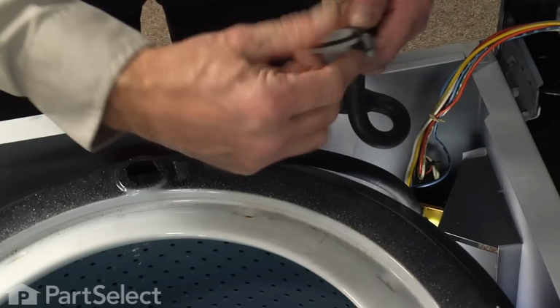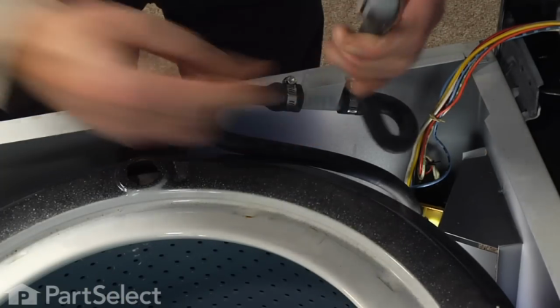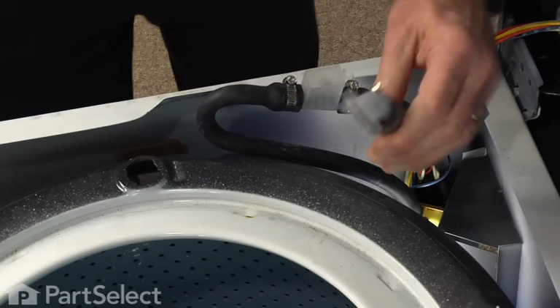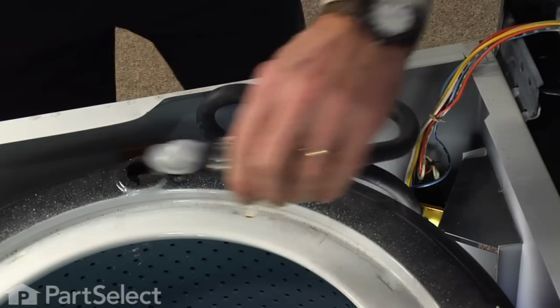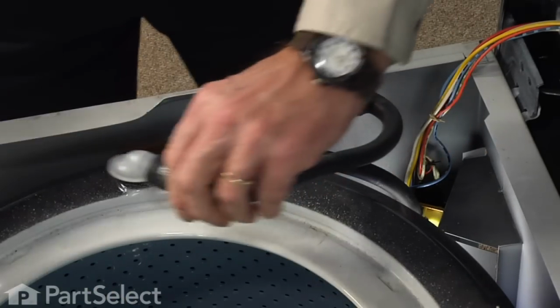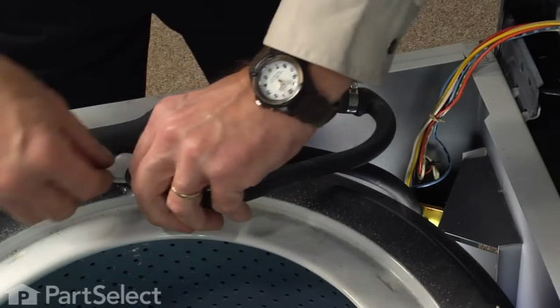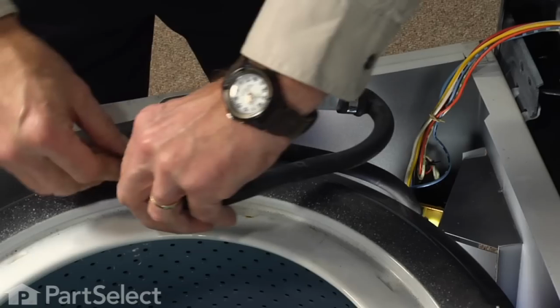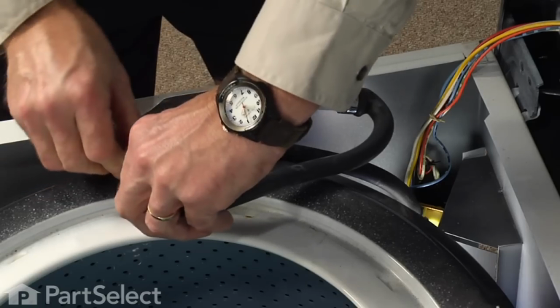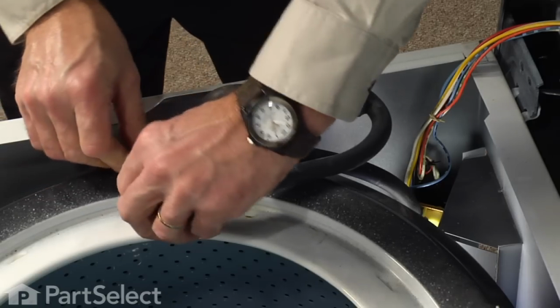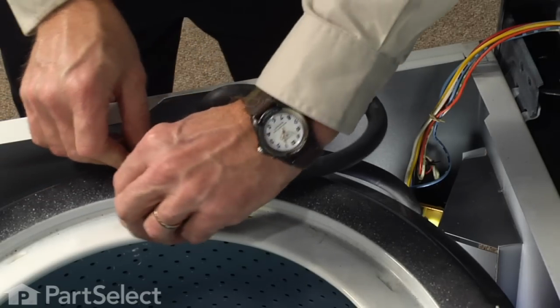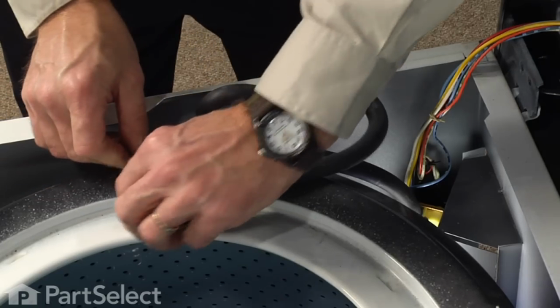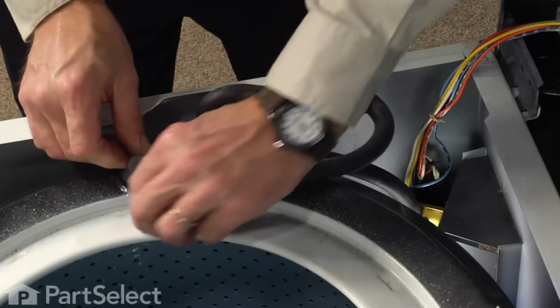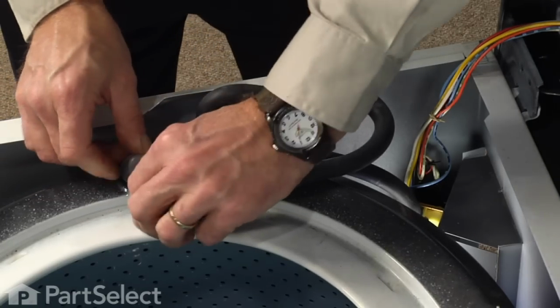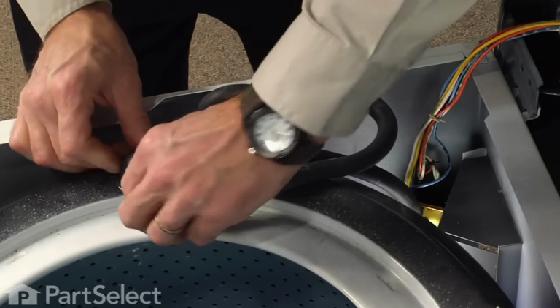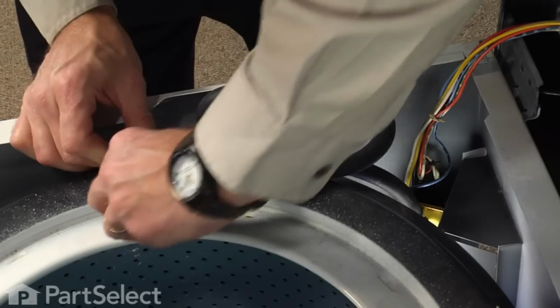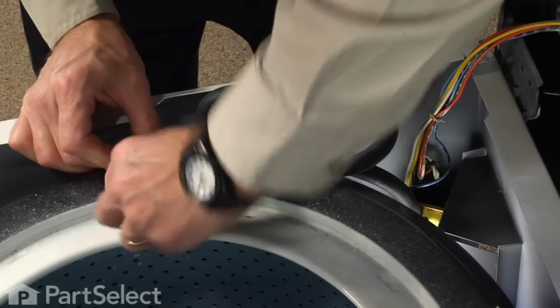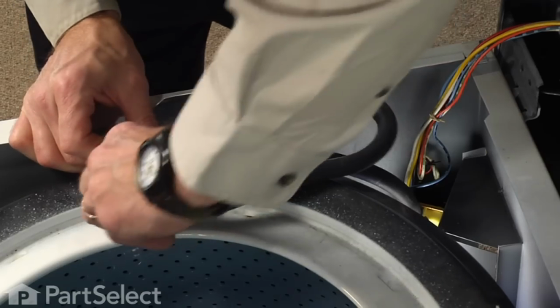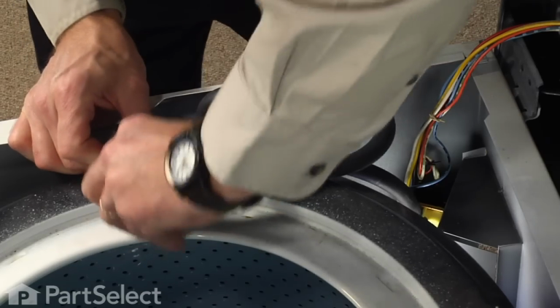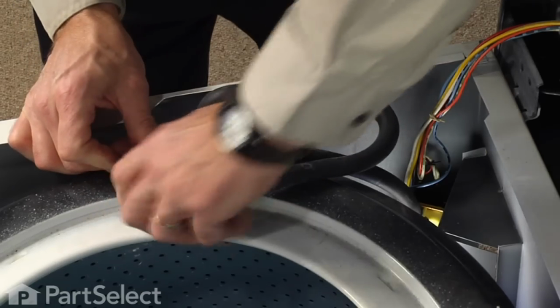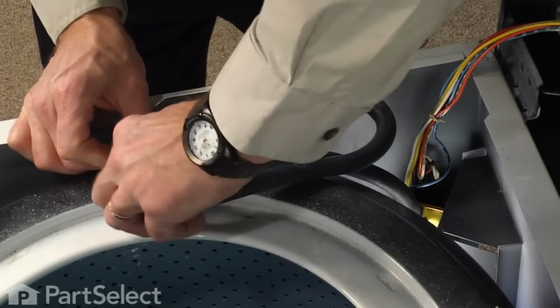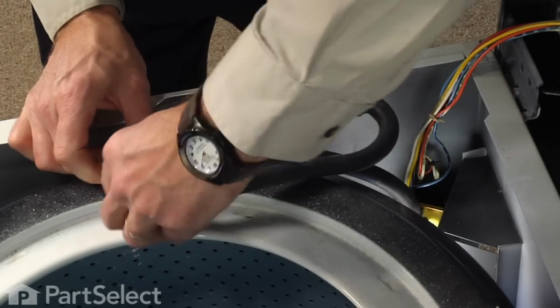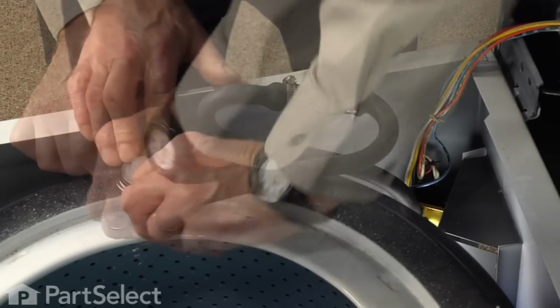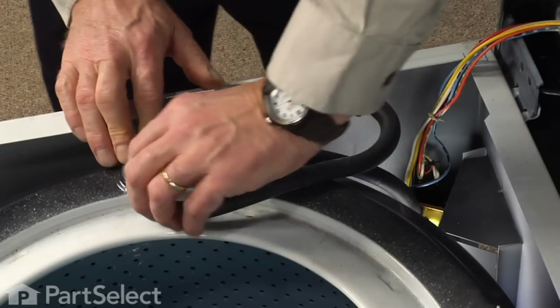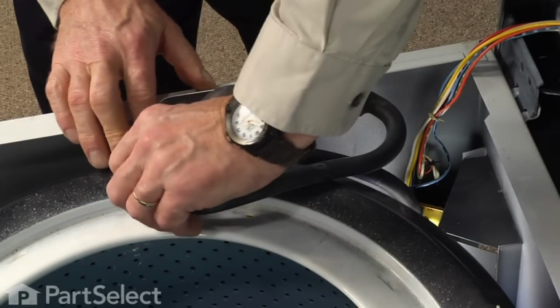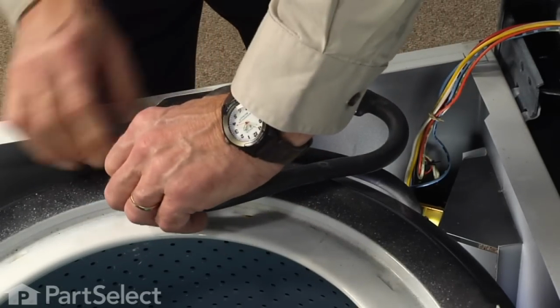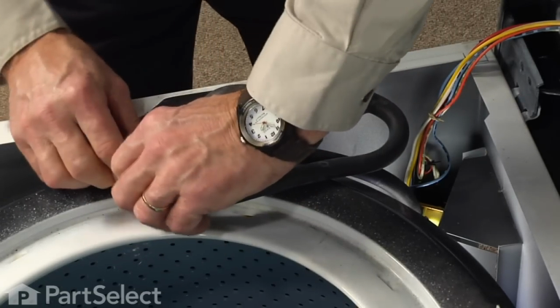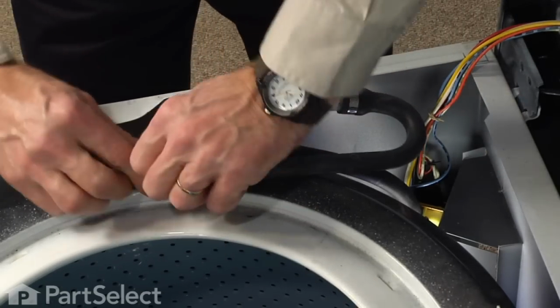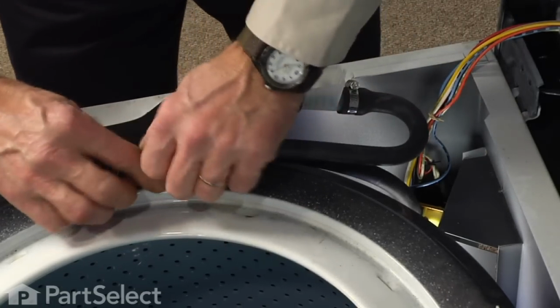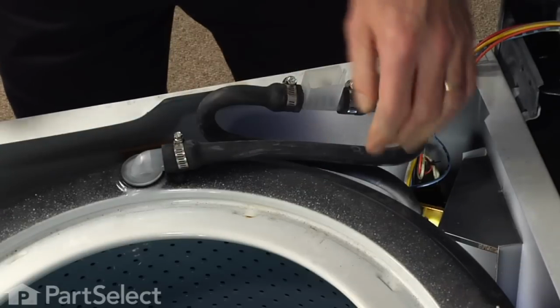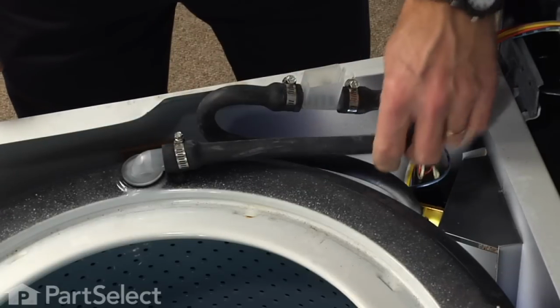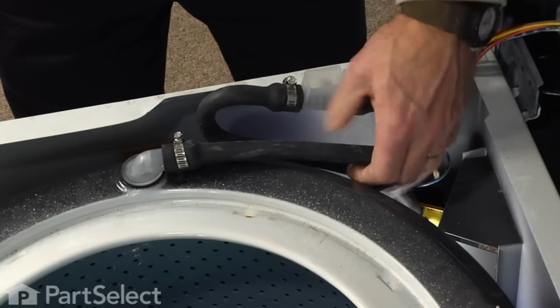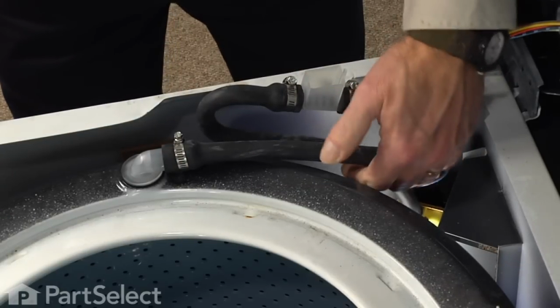And then we'll connect the outlet to the tub cover — simply turn it to point towards the center of the tub and rotate it counter-clockwise 90 degrees until it locks in place.